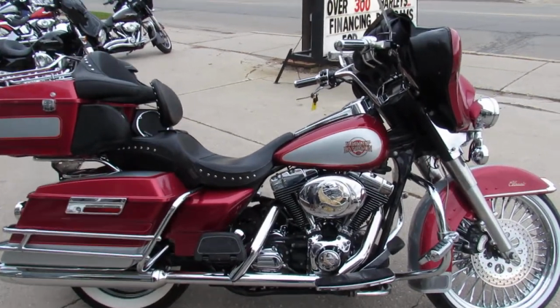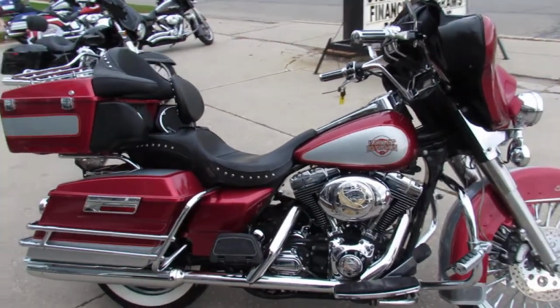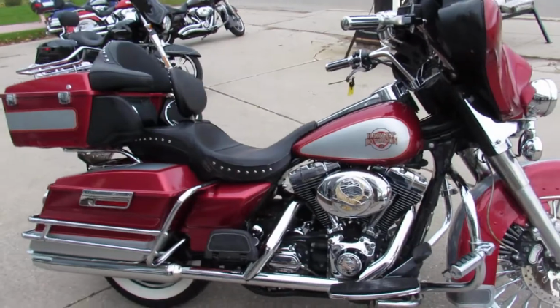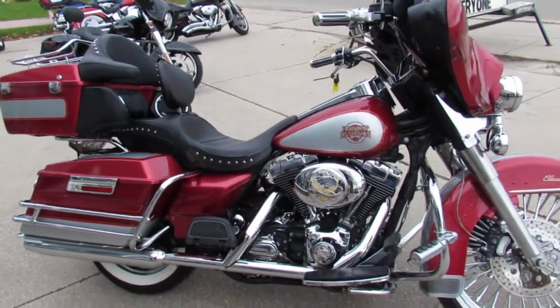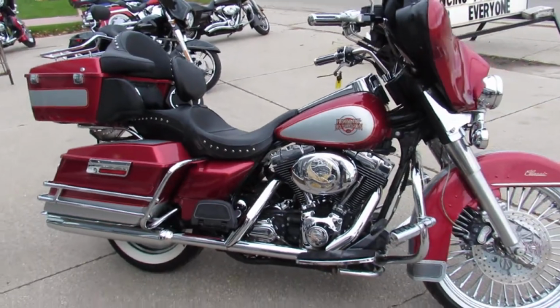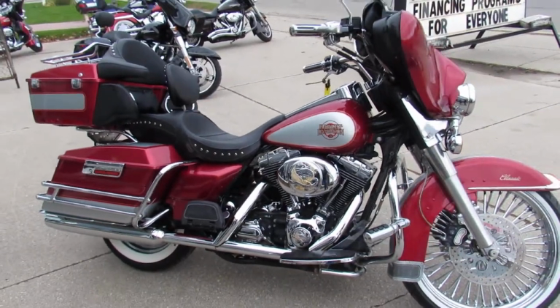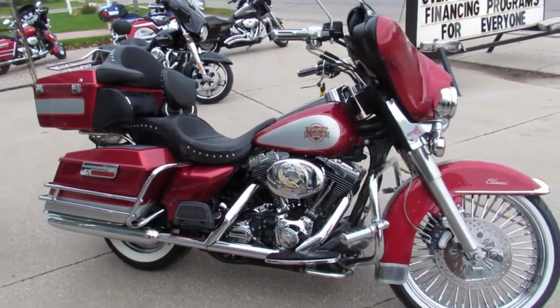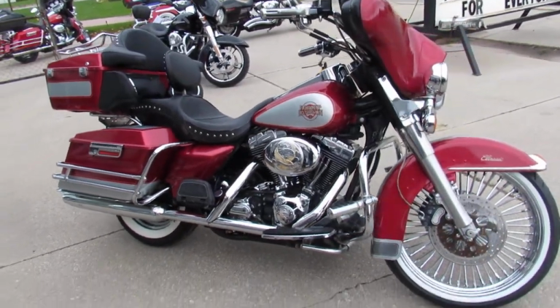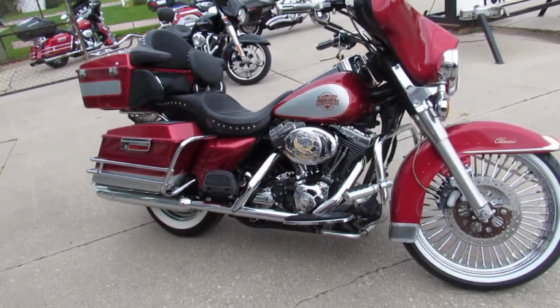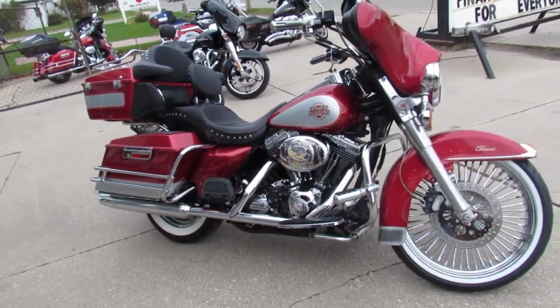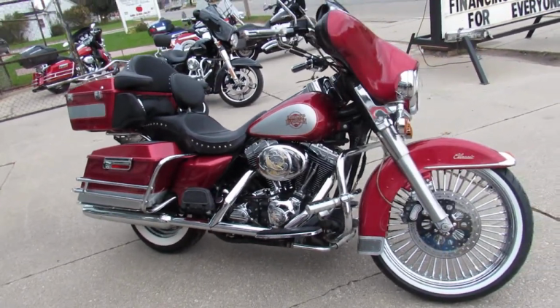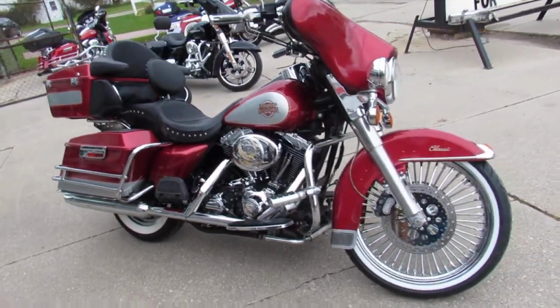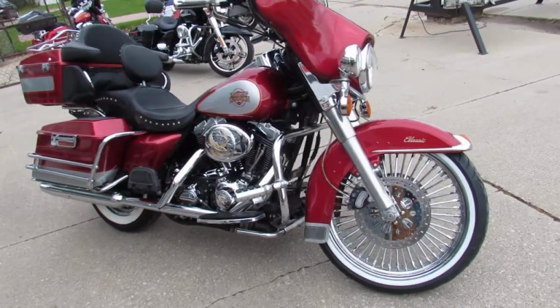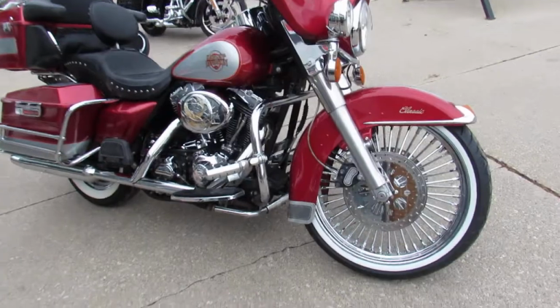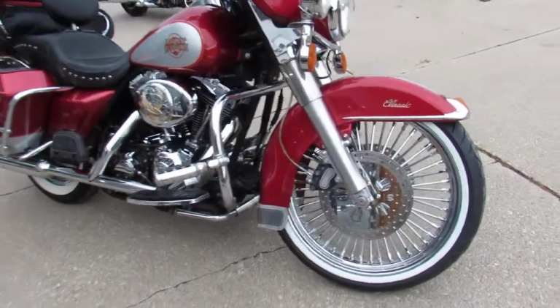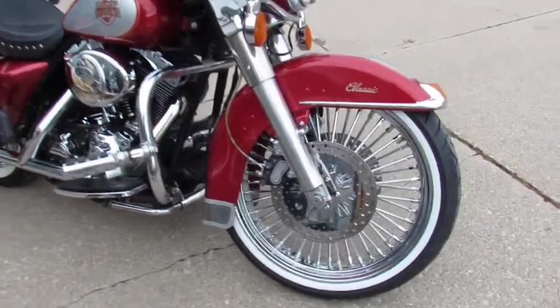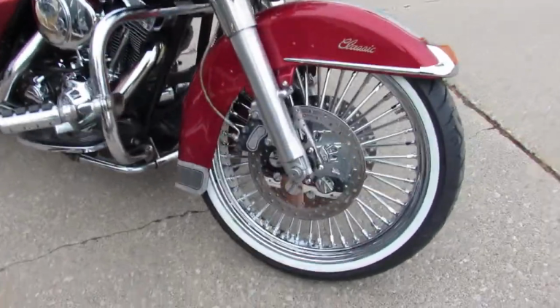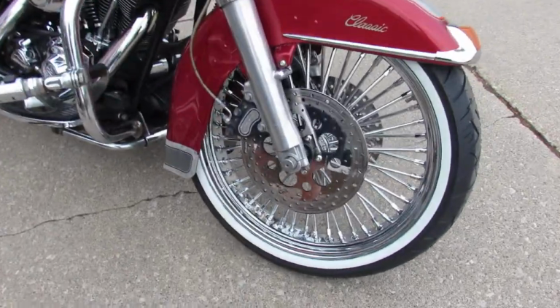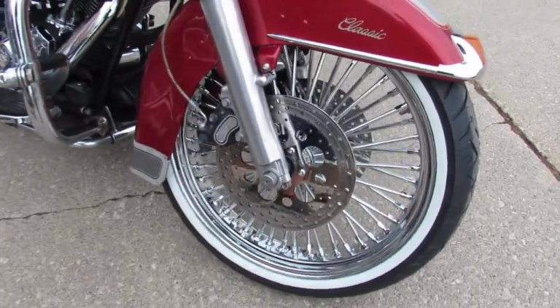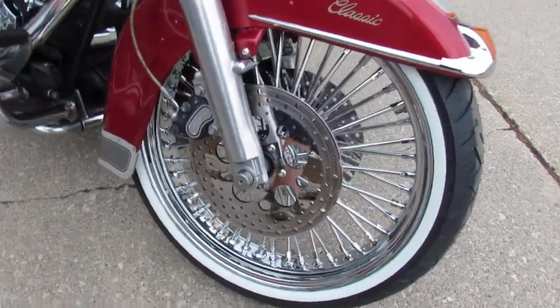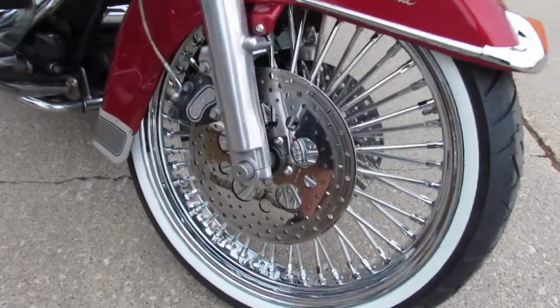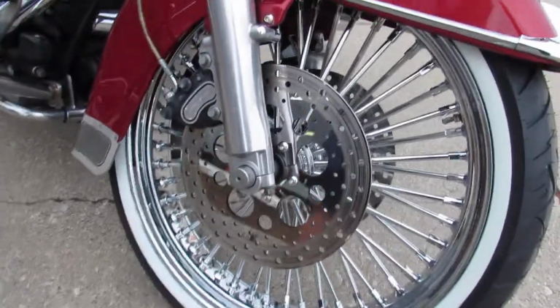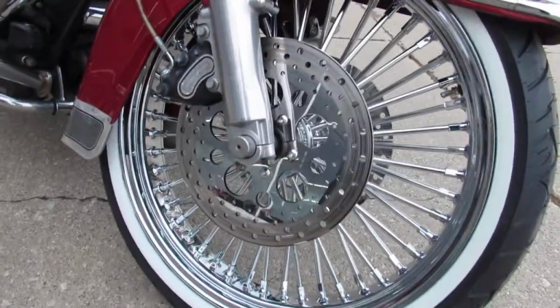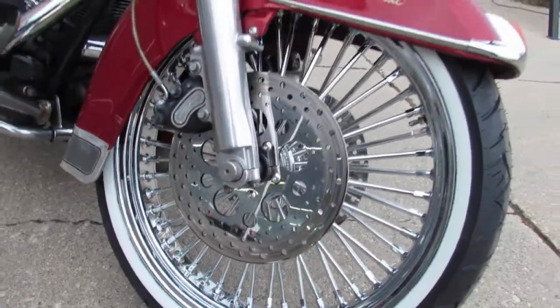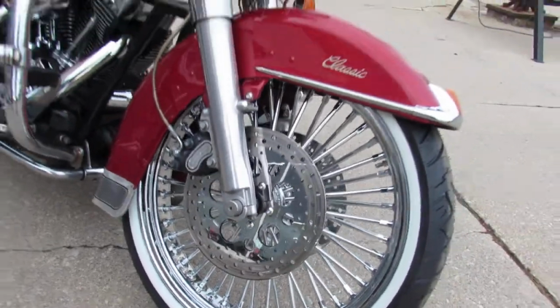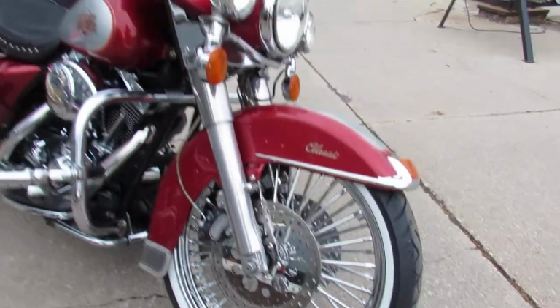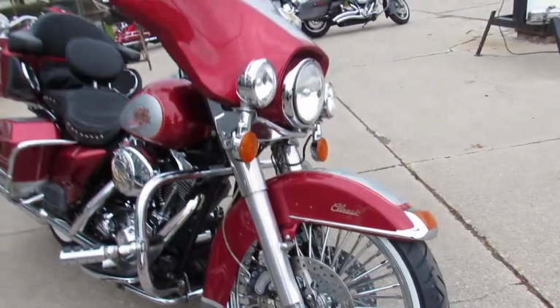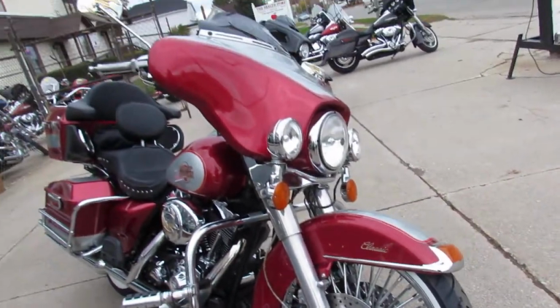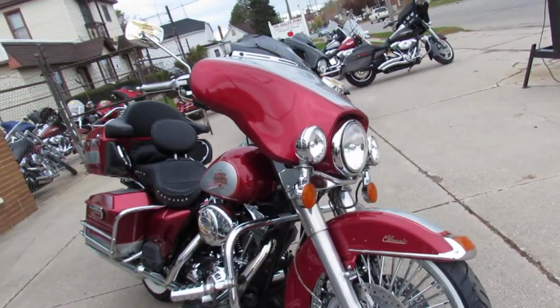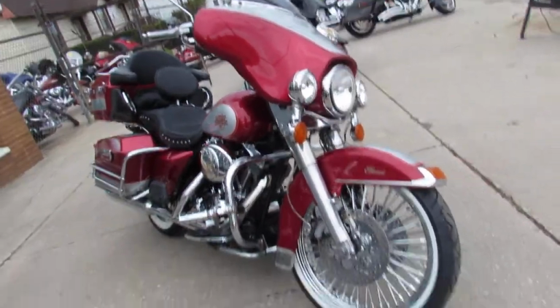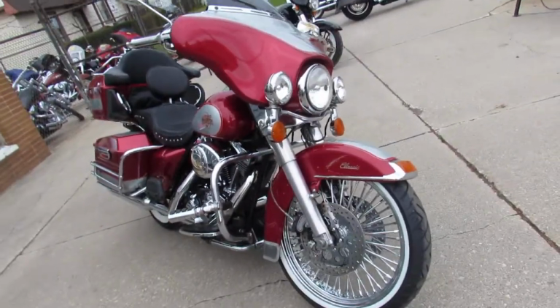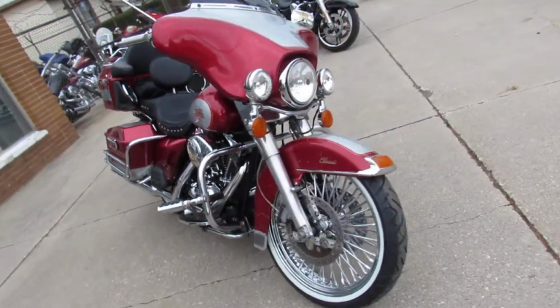This one here is a 2004 Electroglide. As you can see in the video, it's got the 21 inch fast spoke chrome wheel. This bike really turns heads guys — it's a two tone red and silver paint, comes with the Corbin seat.